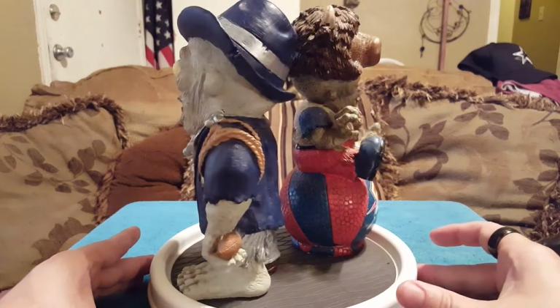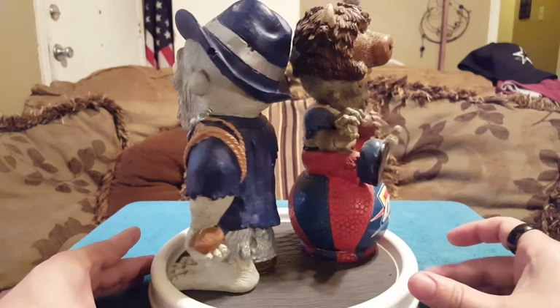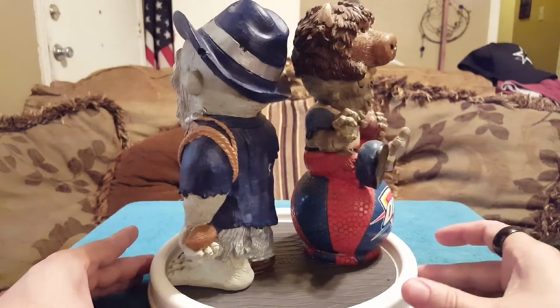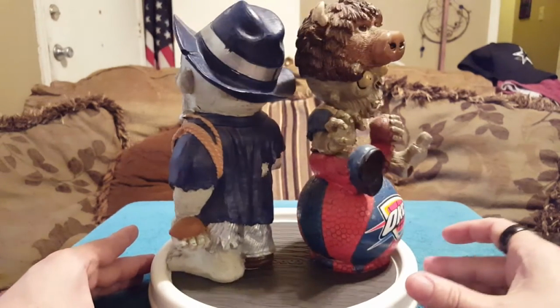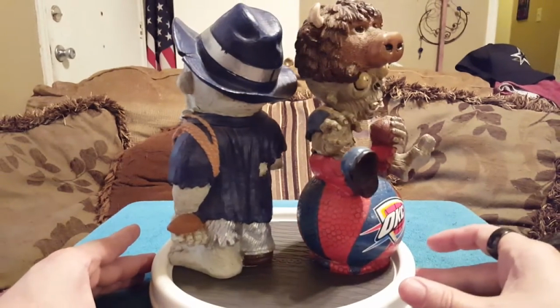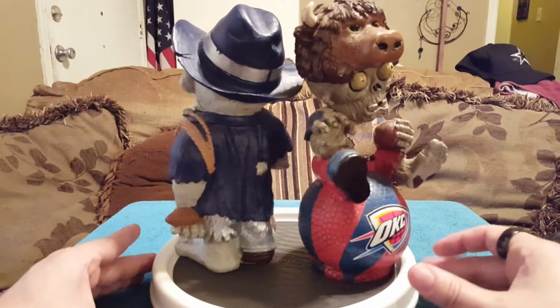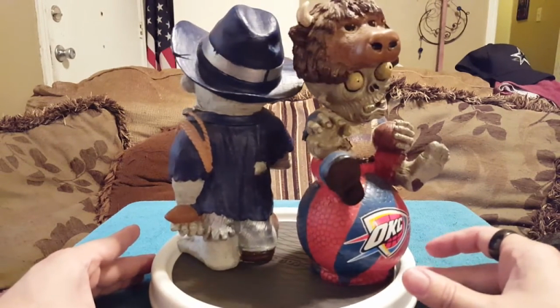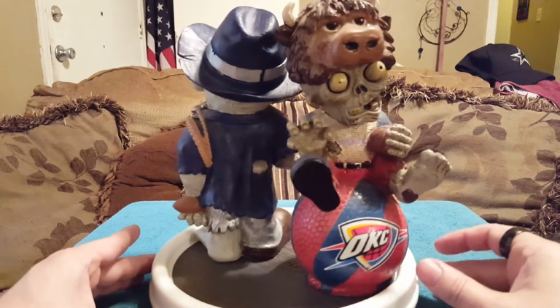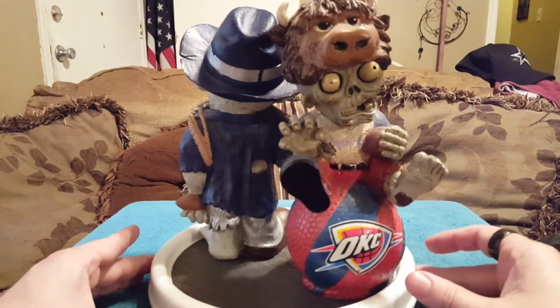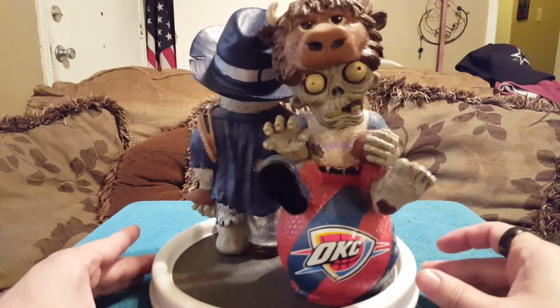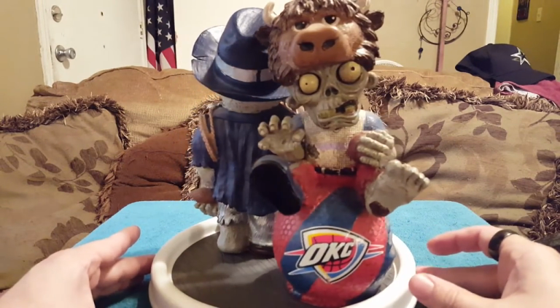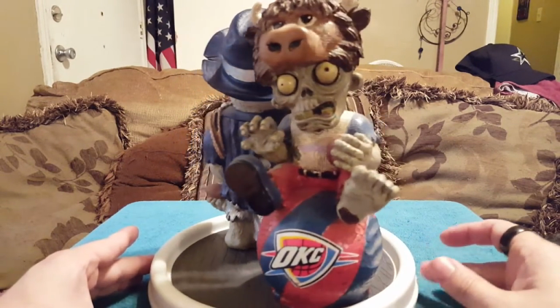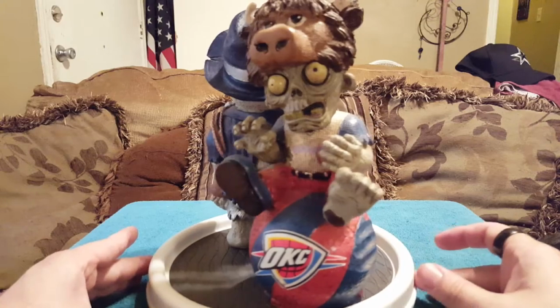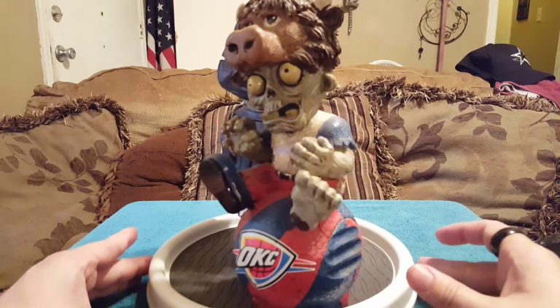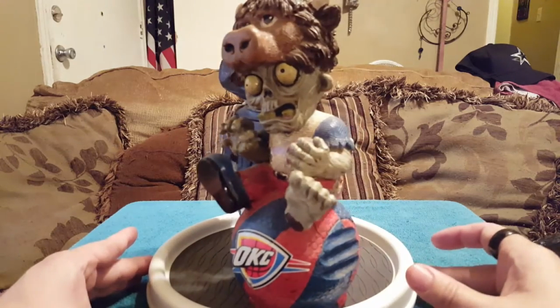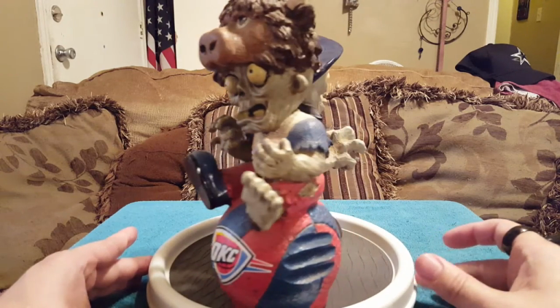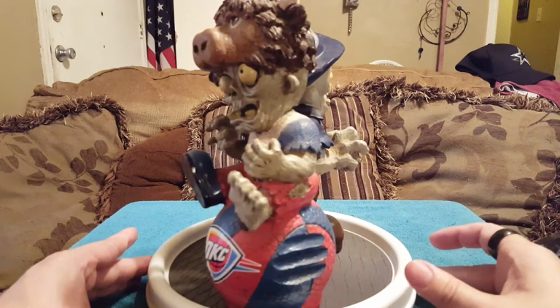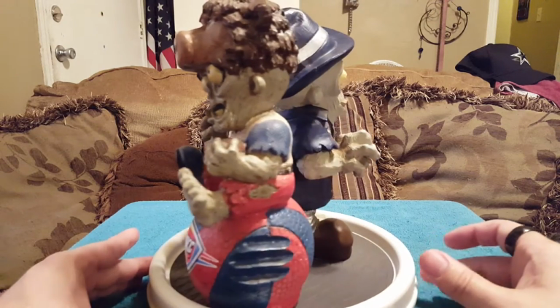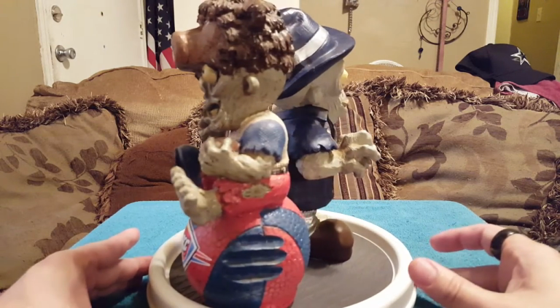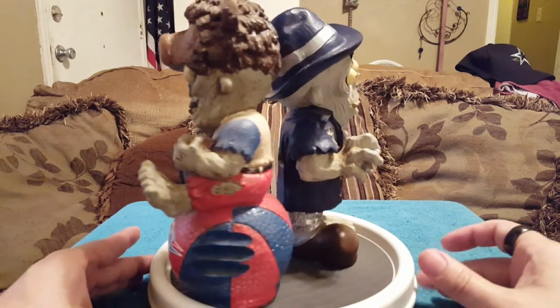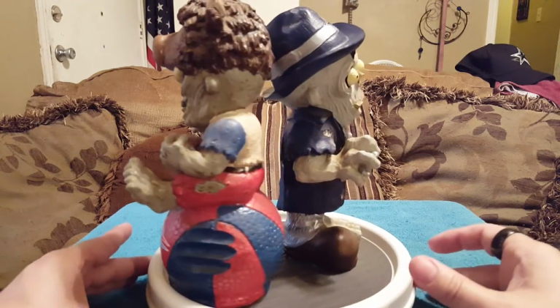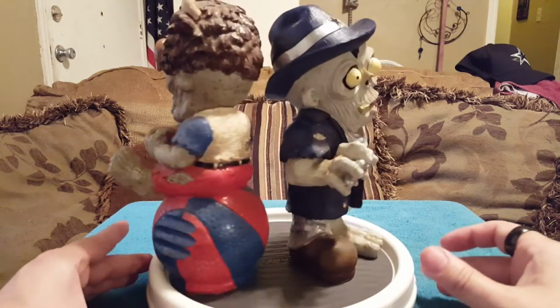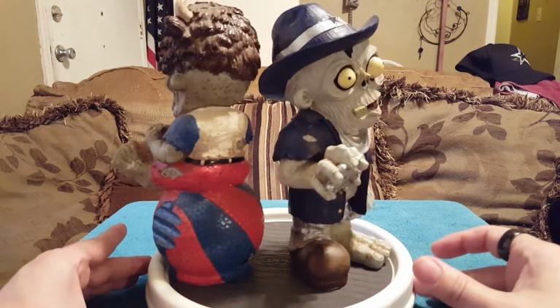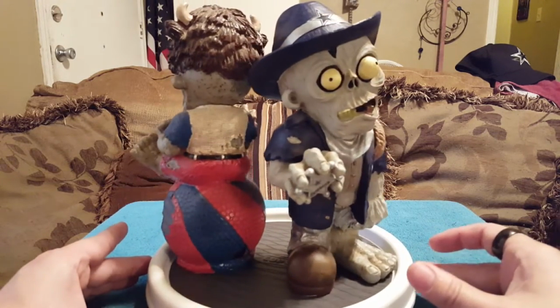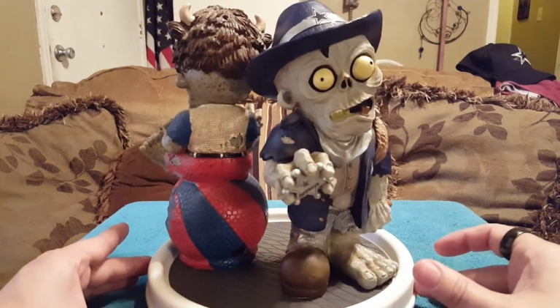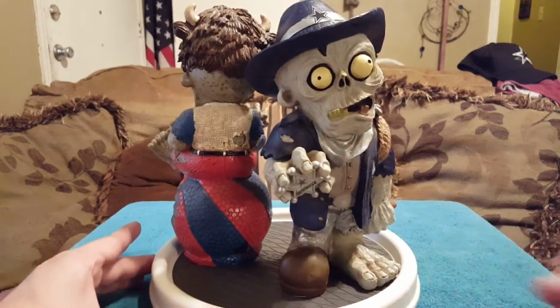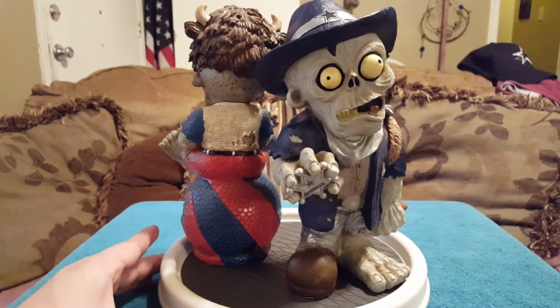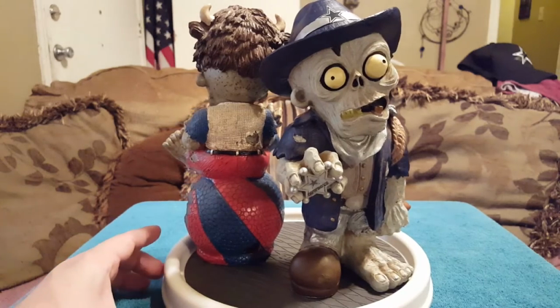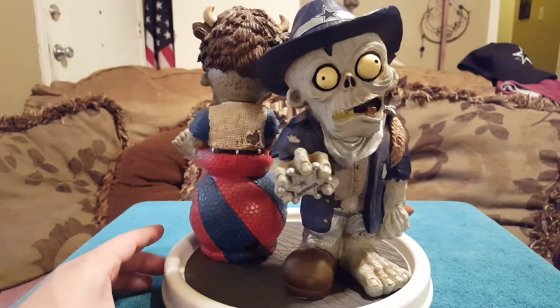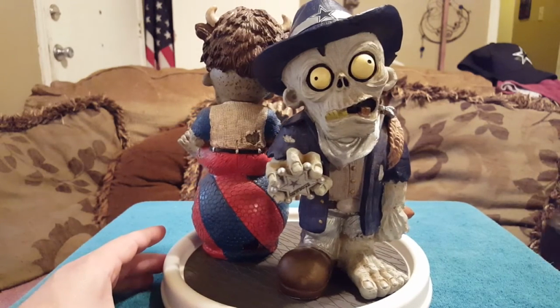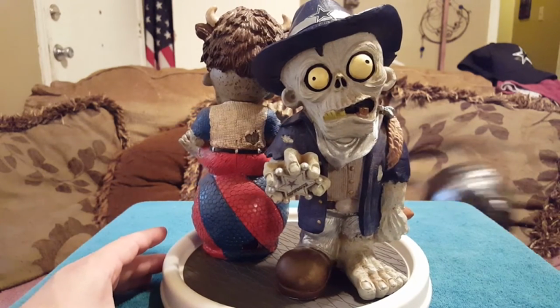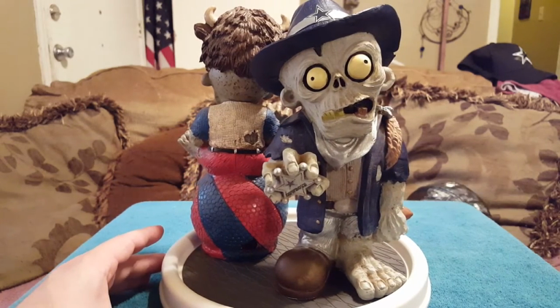I love gnomes and I love zombies — in fact I have another zombie gnome up on the shelf. That was number five.